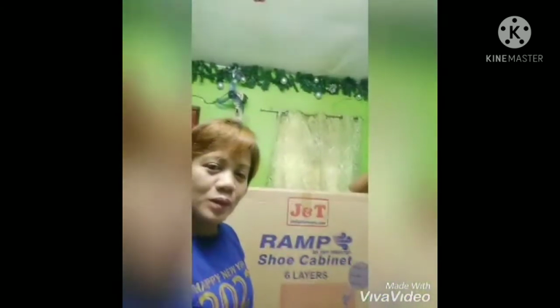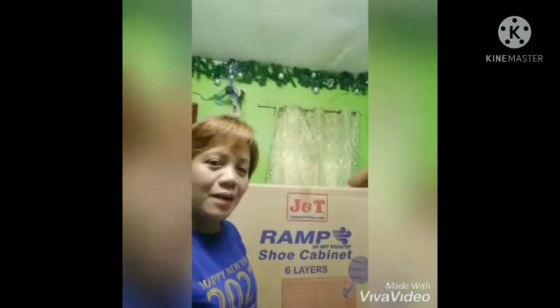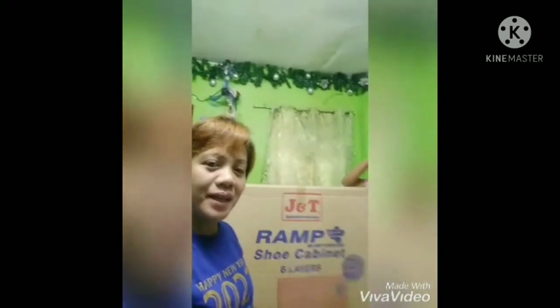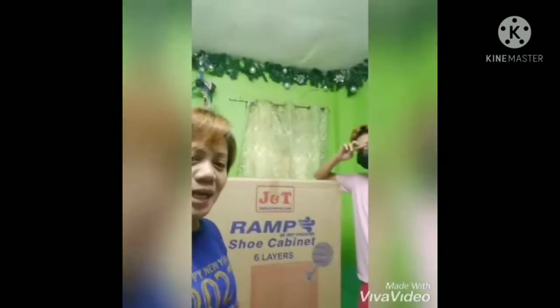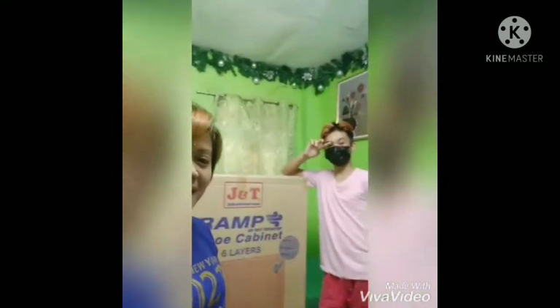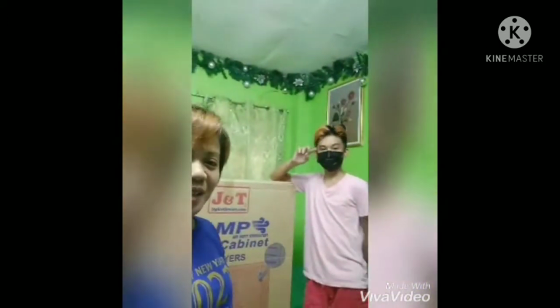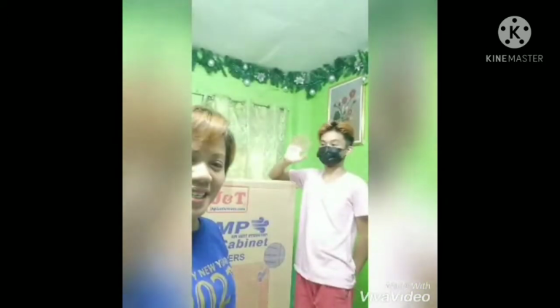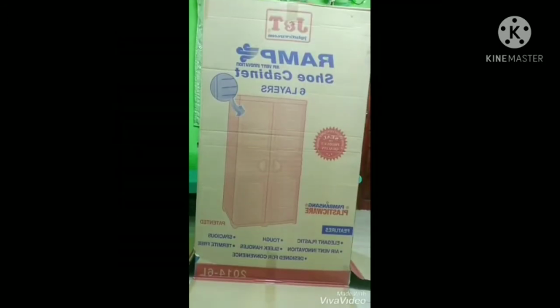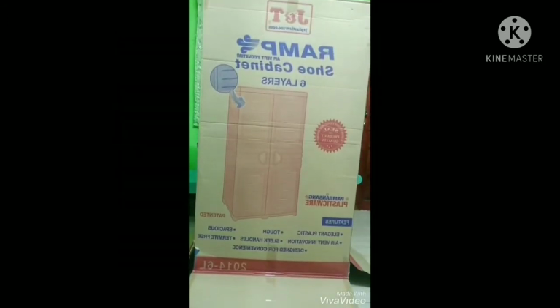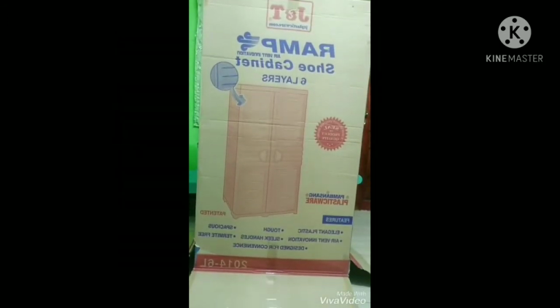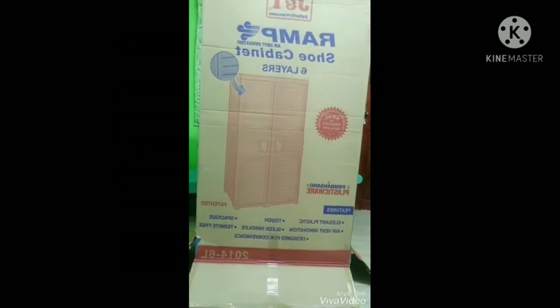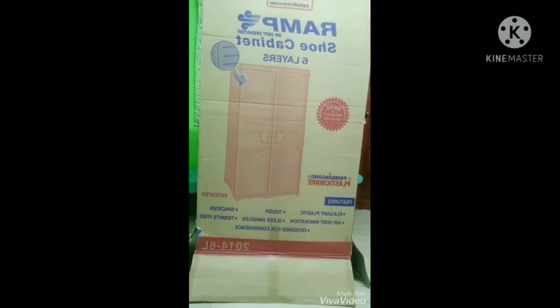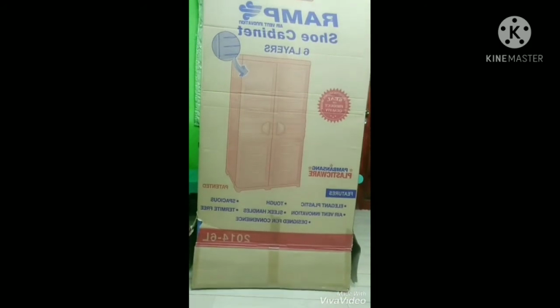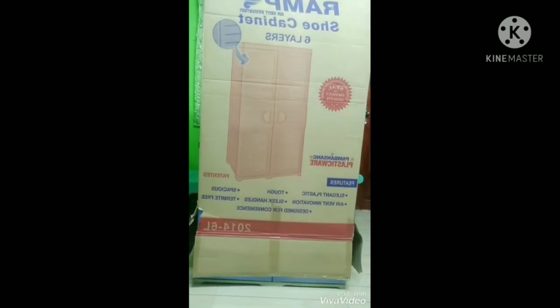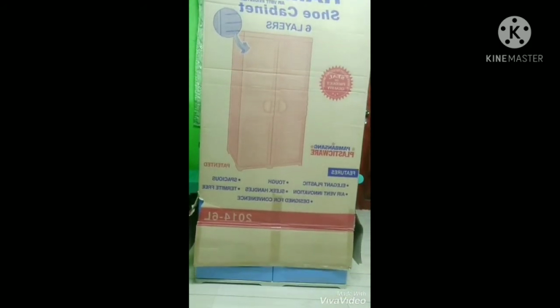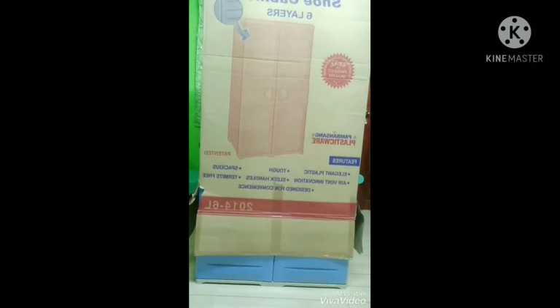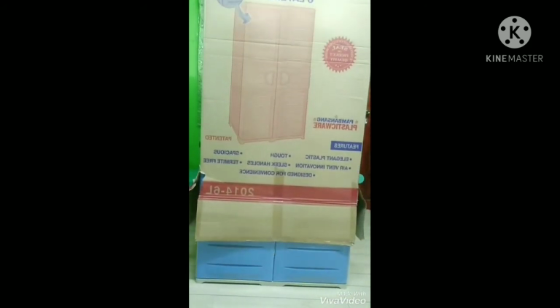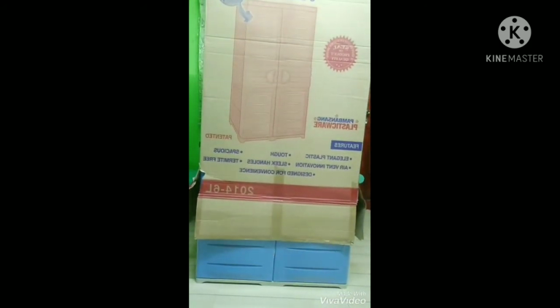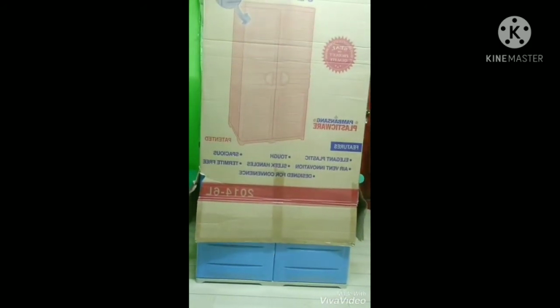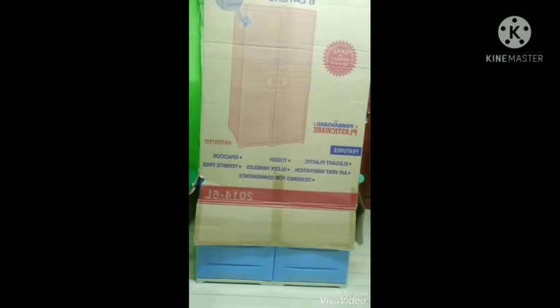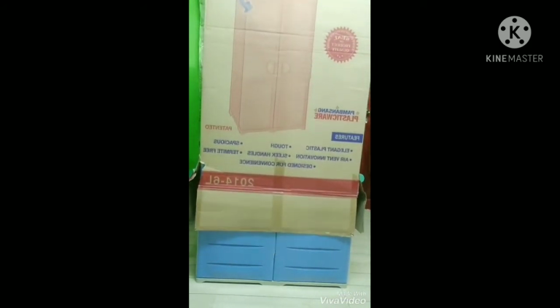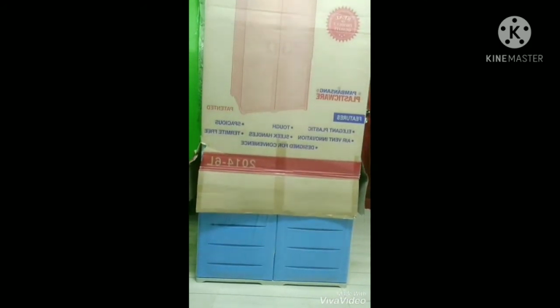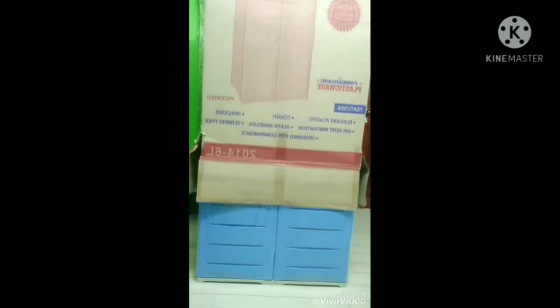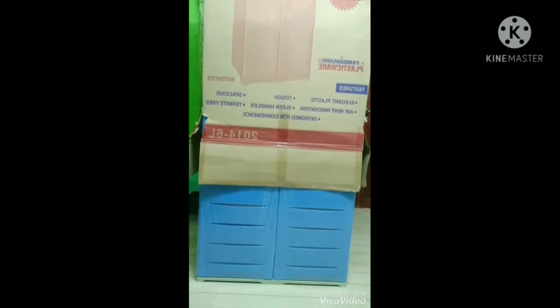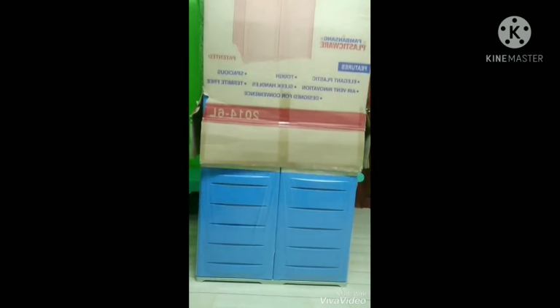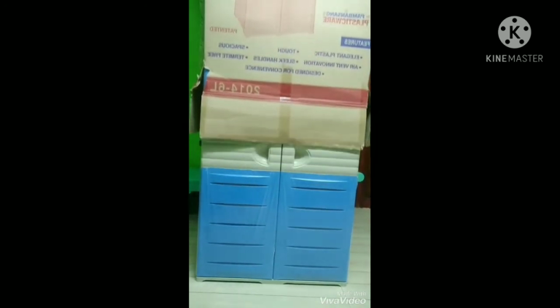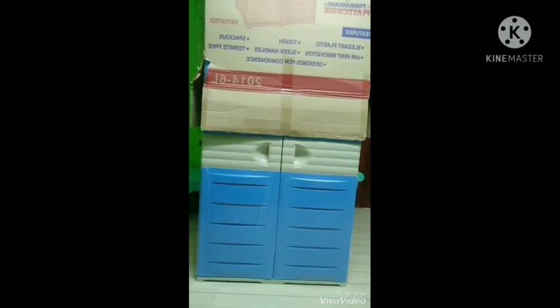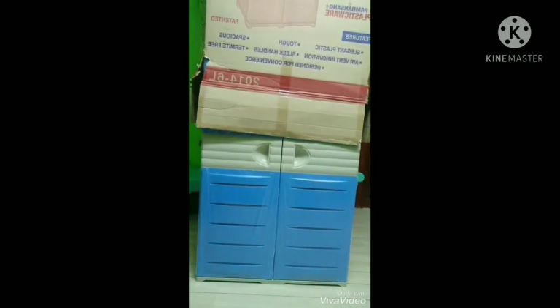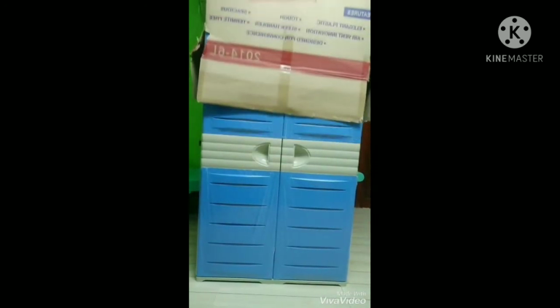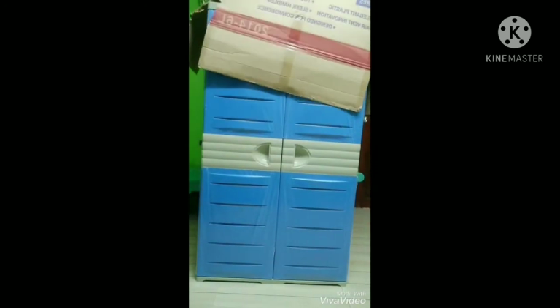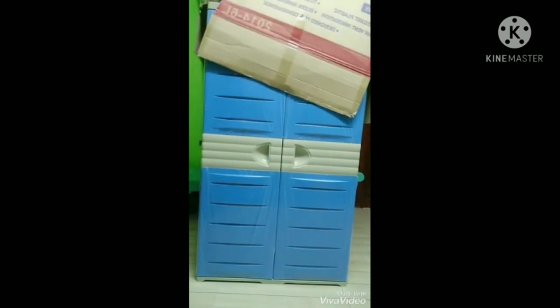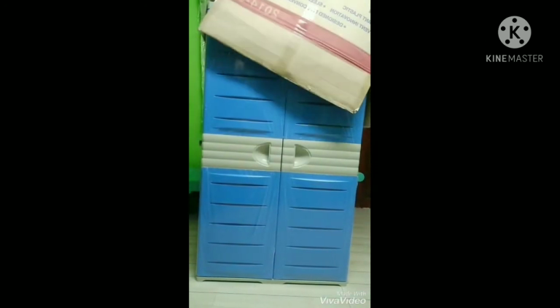Natulungan tayo mag-unbox ni JP. Hi kay JP! Hello mga momshi! Ayan, inuumpisahan na po natin i-unbox ang shoe cabinet. Color blue ang binubuksan natin ngayon.